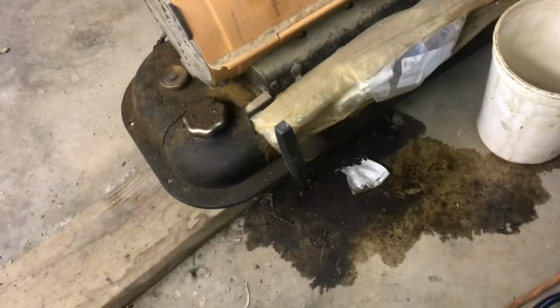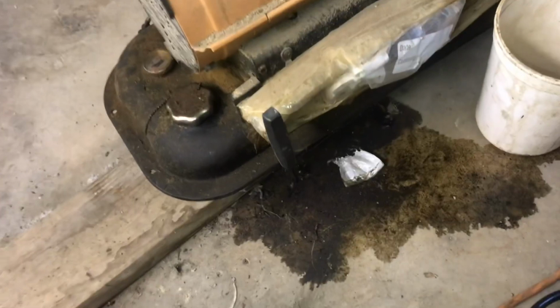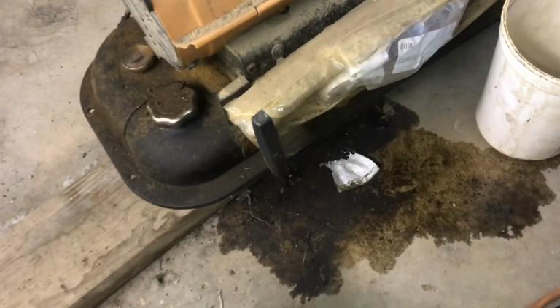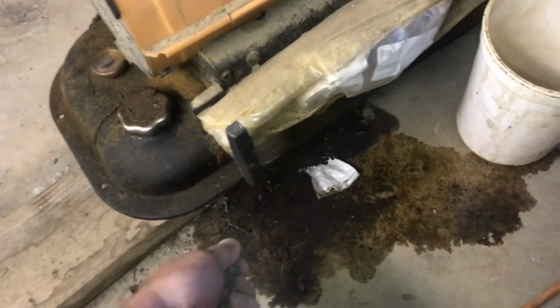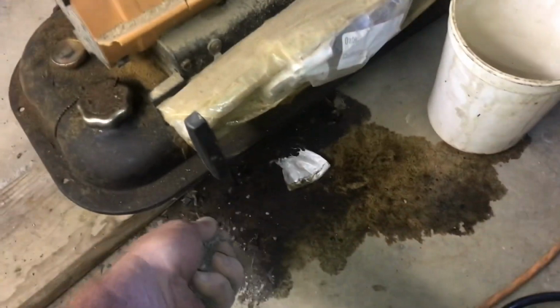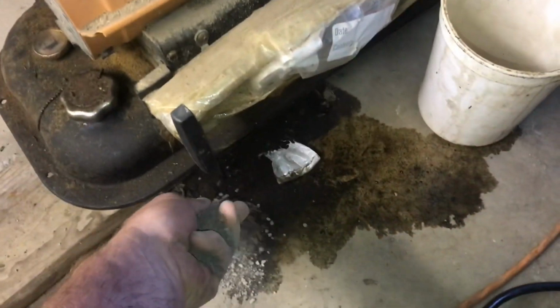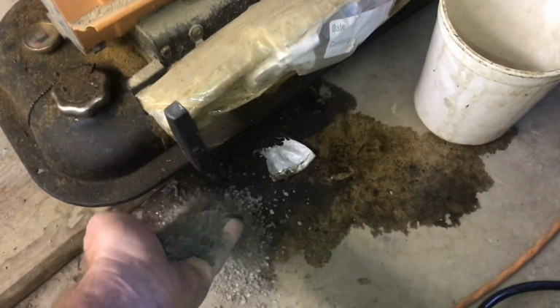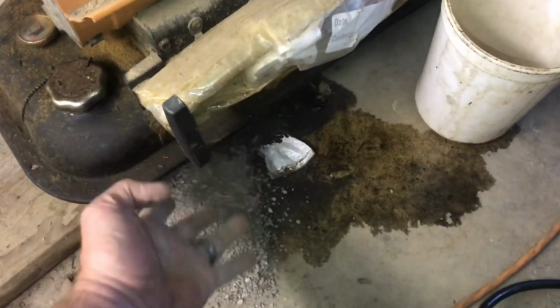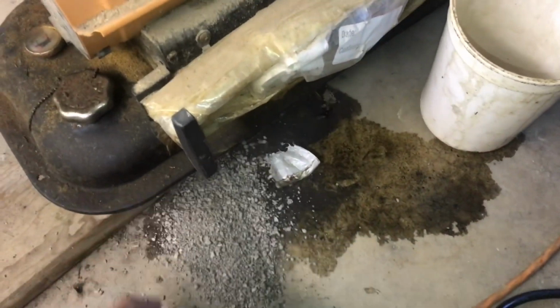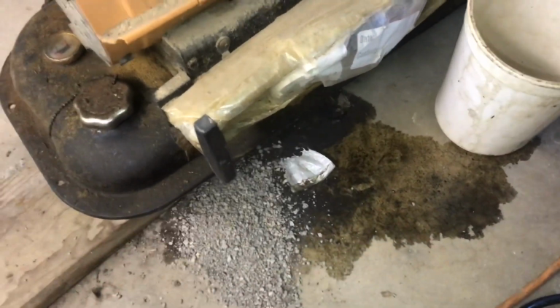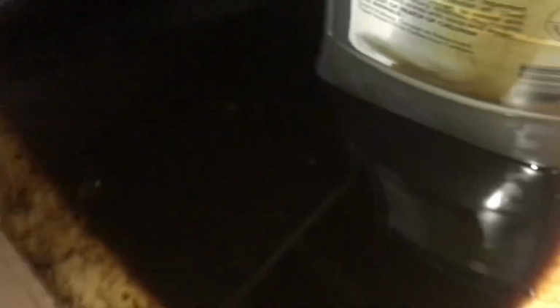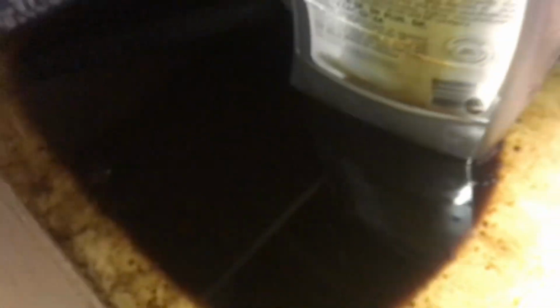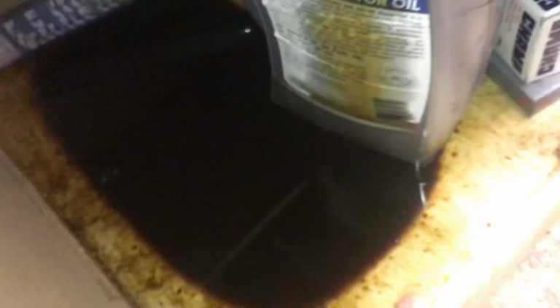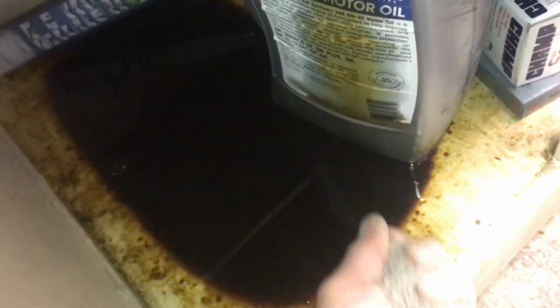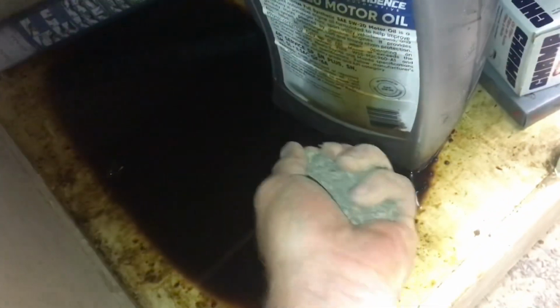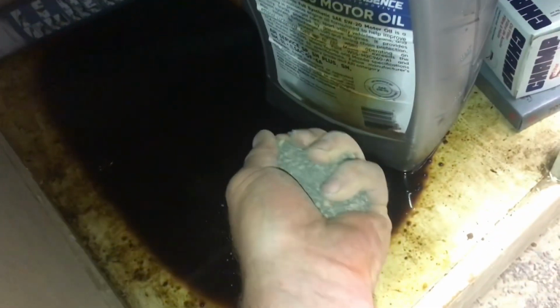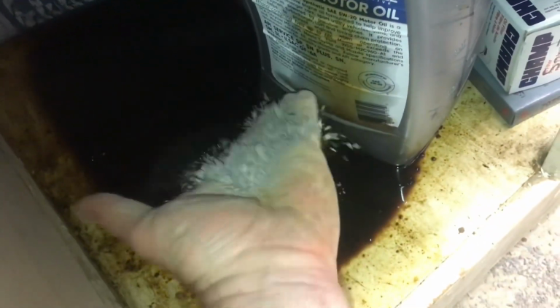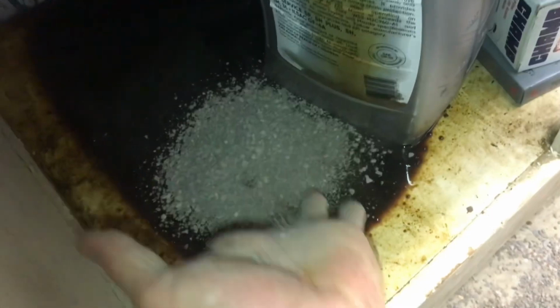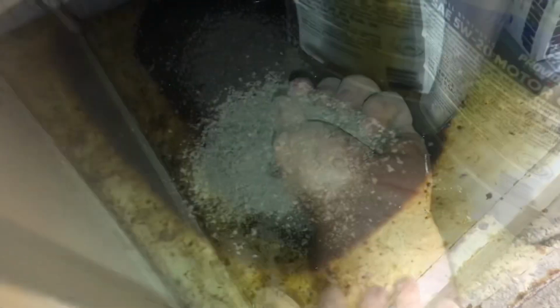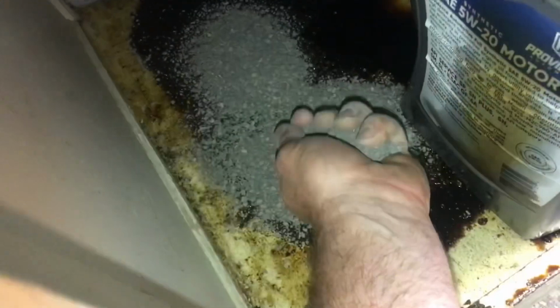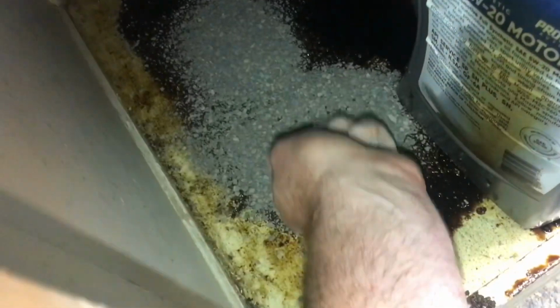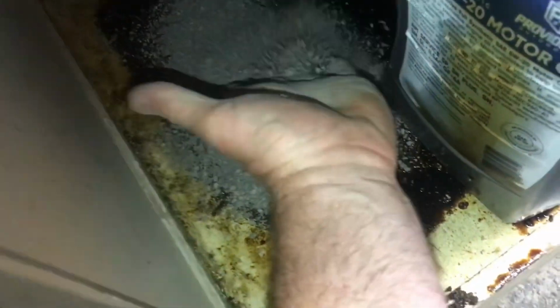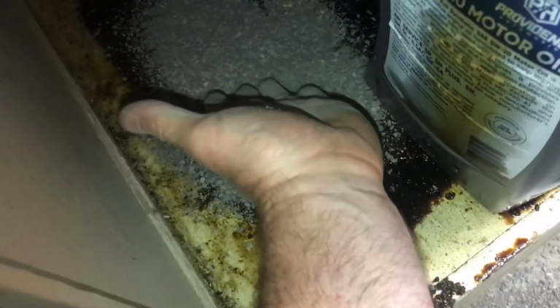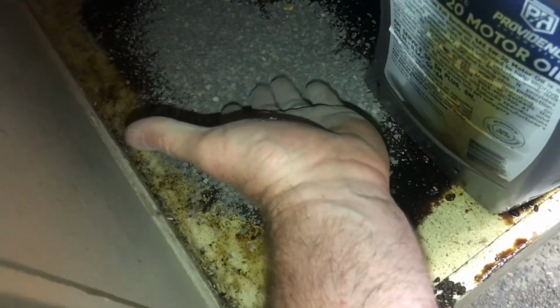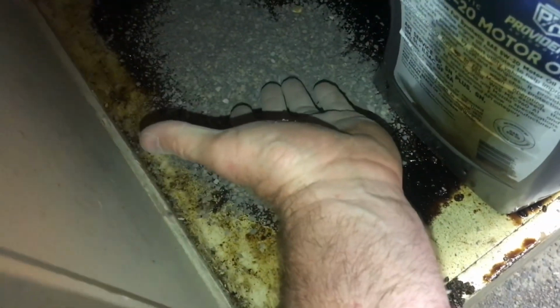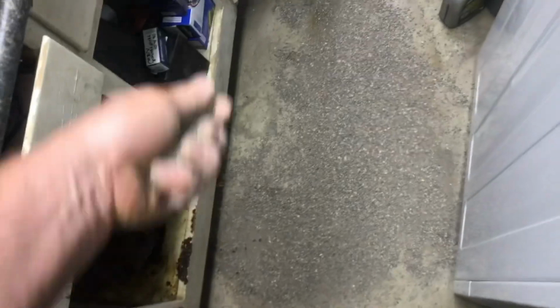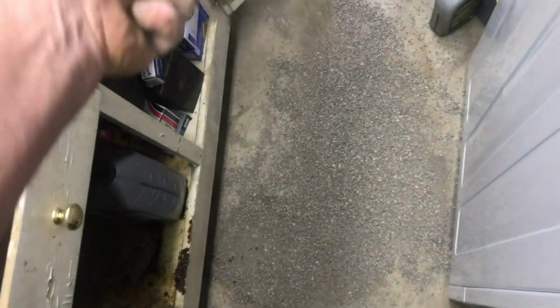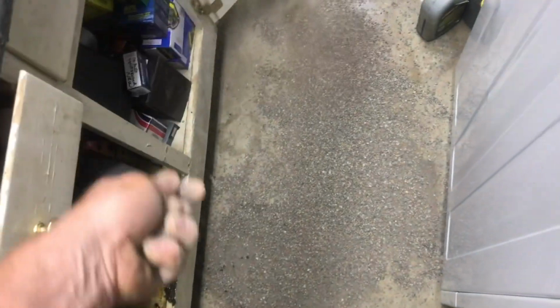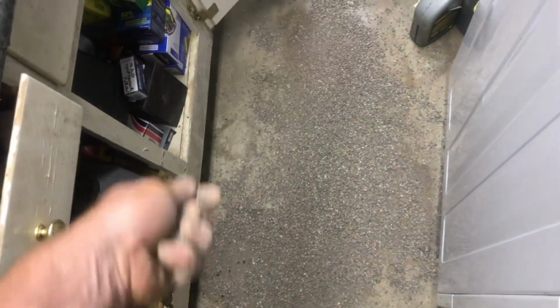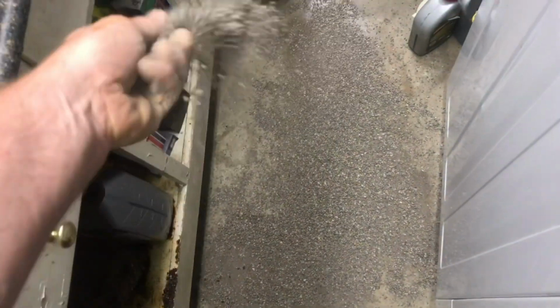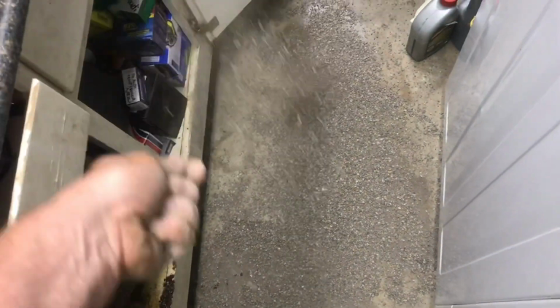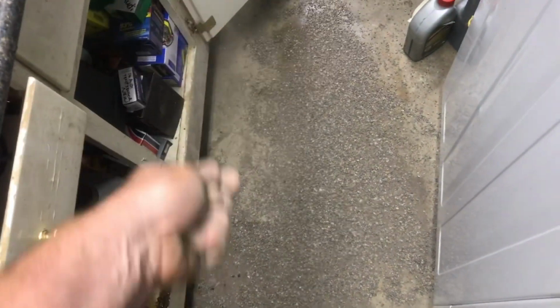Even if it's been sitting there for a while, just pour it on. There's a lot of oil, so we'll pour it on this. The clay in the kitty litter will soak up the oil. Now we'll just let this stuff soak in for a day.